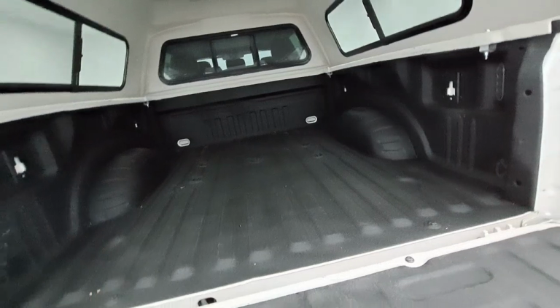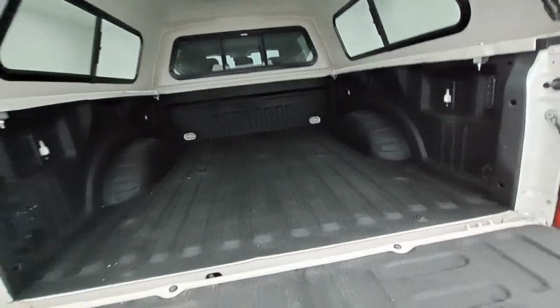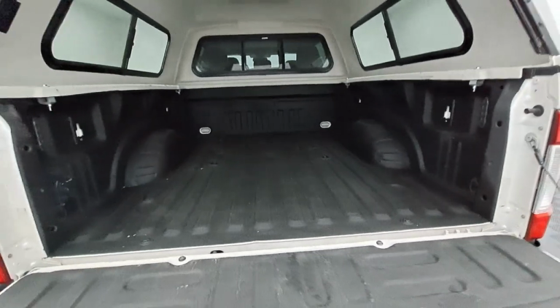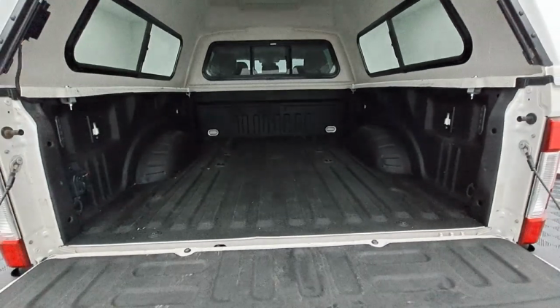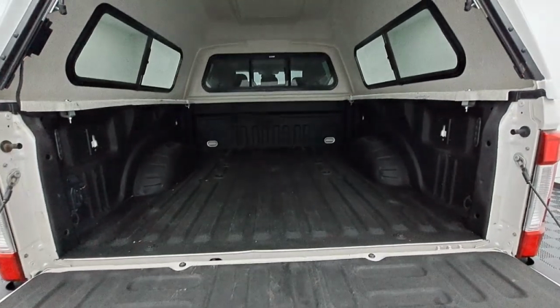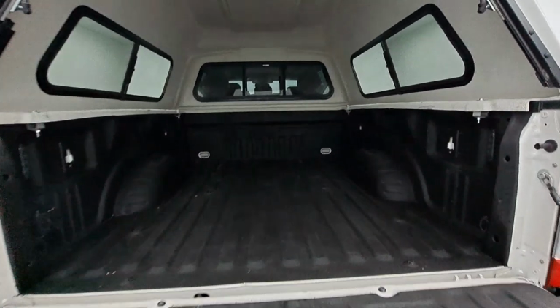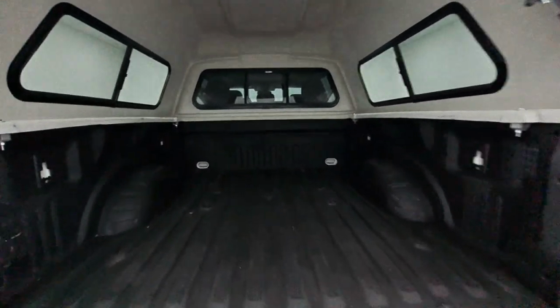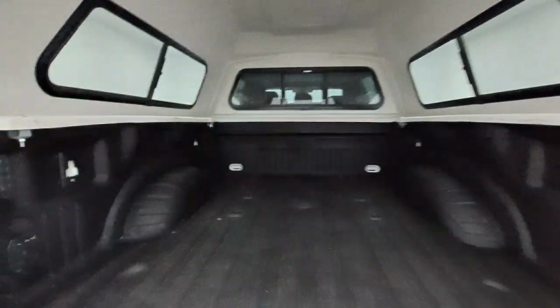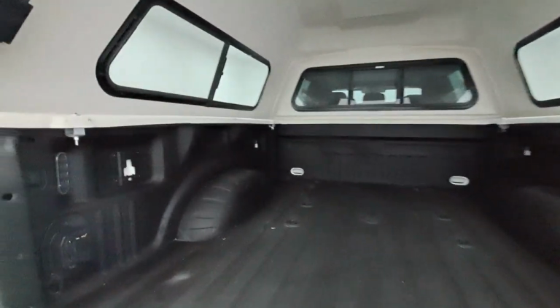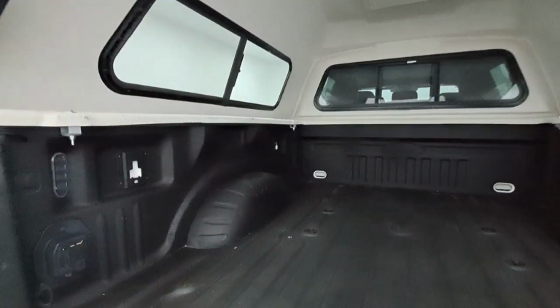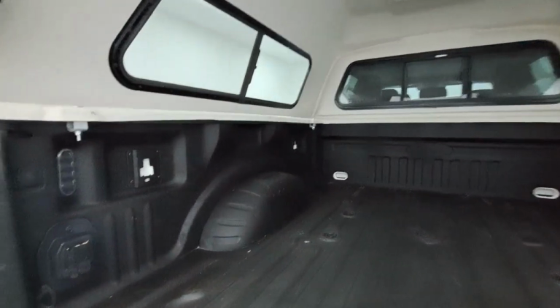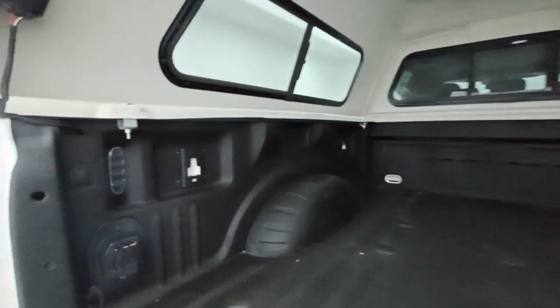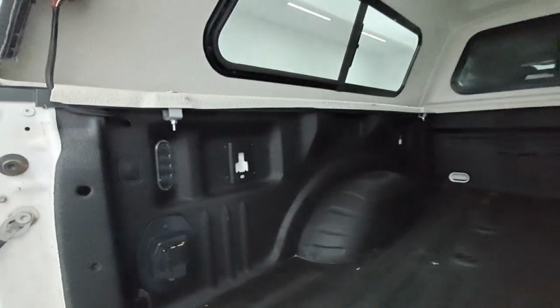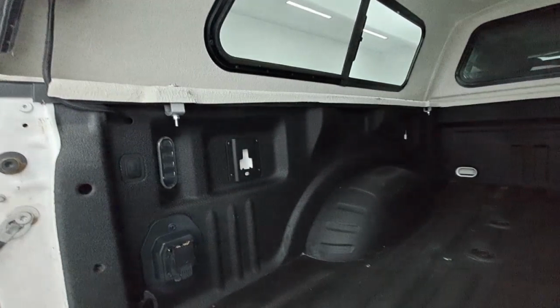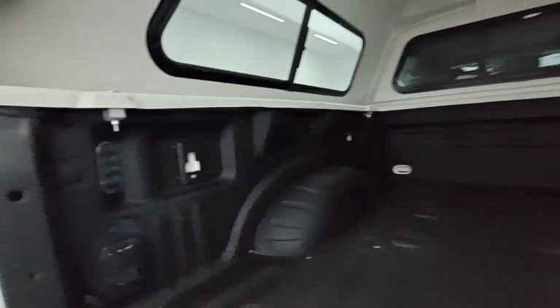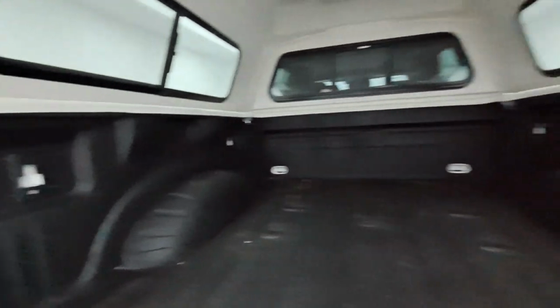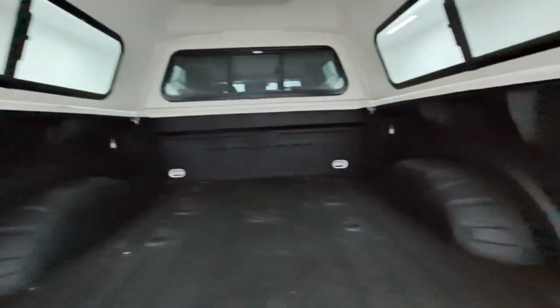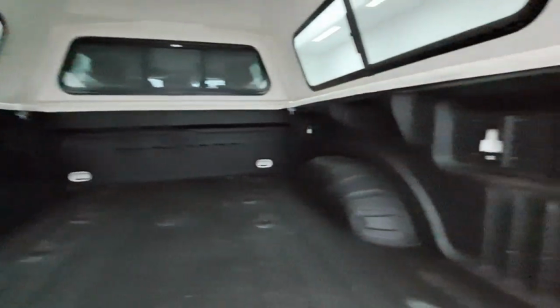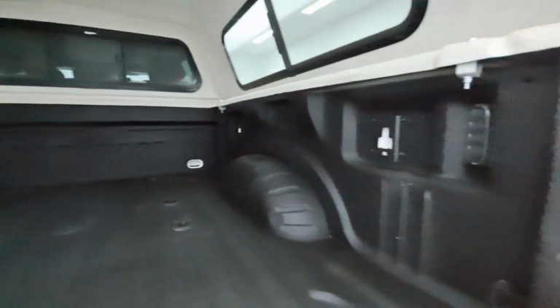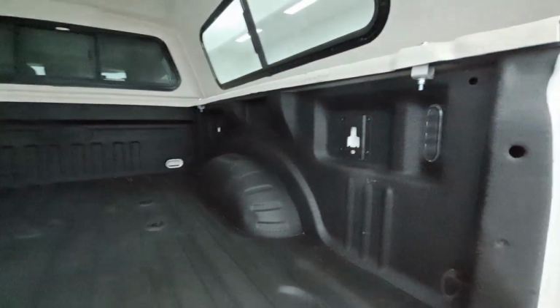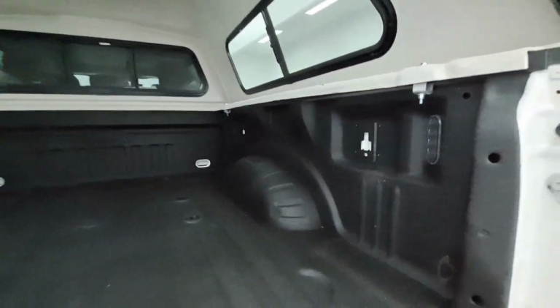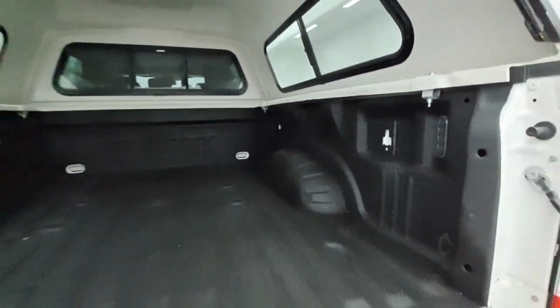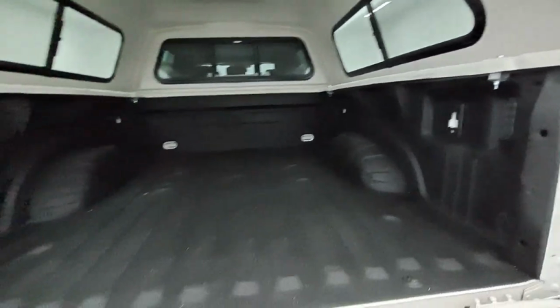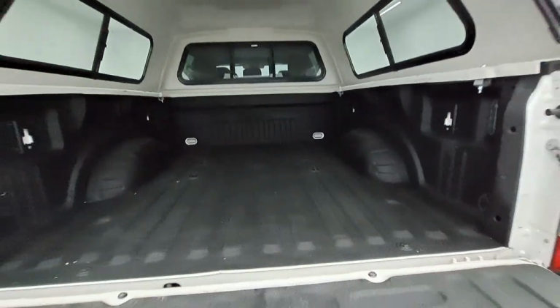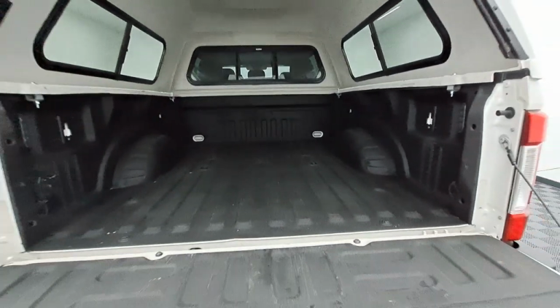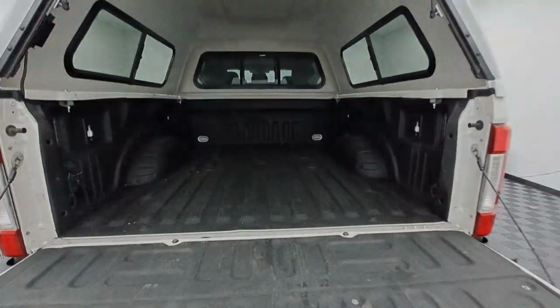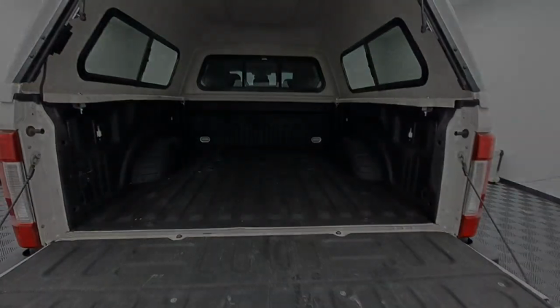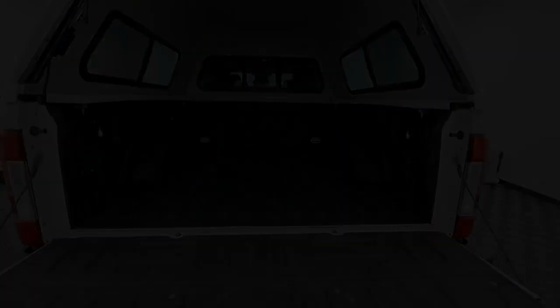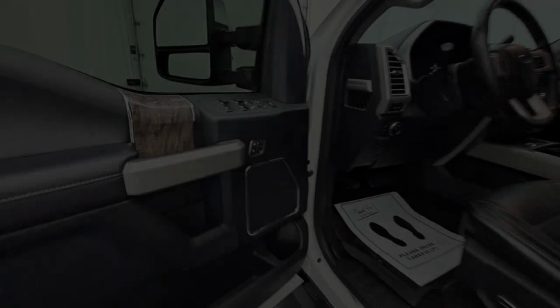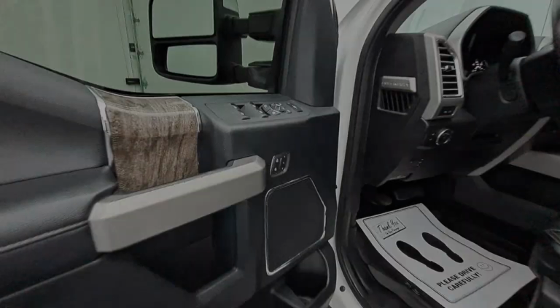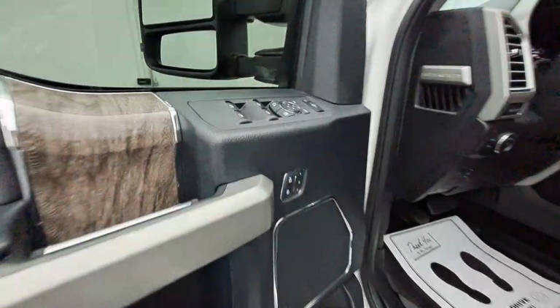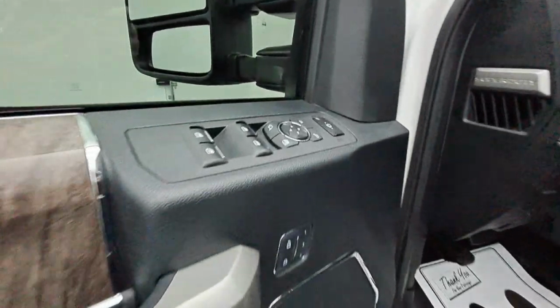See how comfortable and capable can feel when you get into this can-do F-250. Take it out for a test drive and see for yourself. Our professional staff looks forward to giving you excellent service.